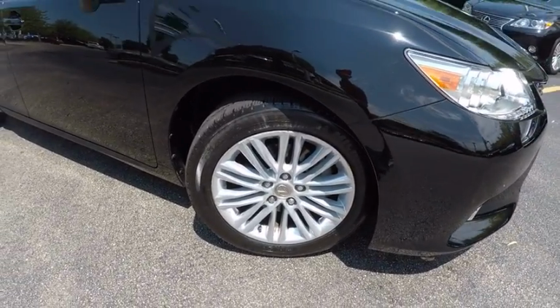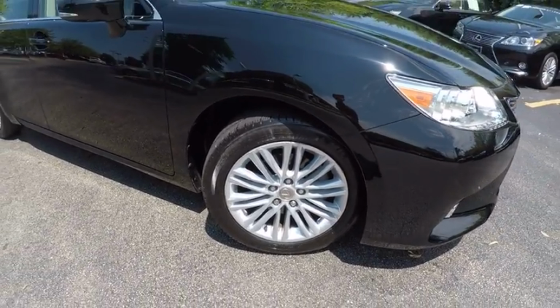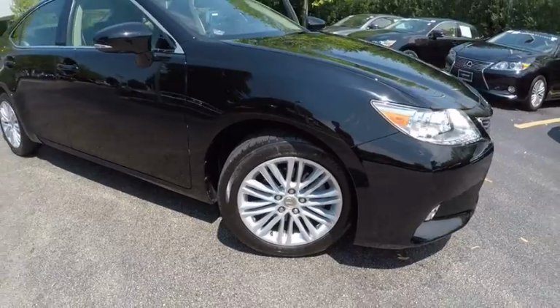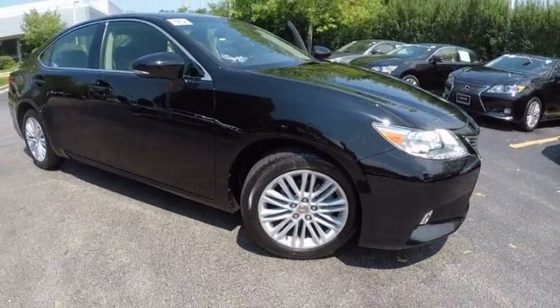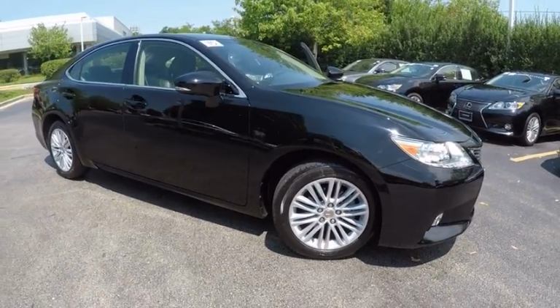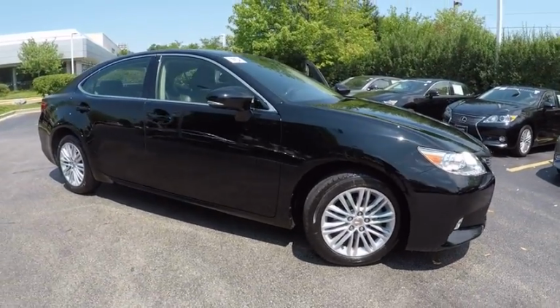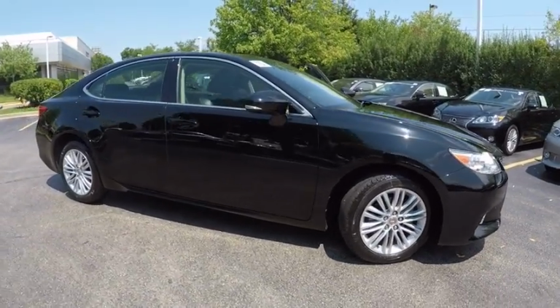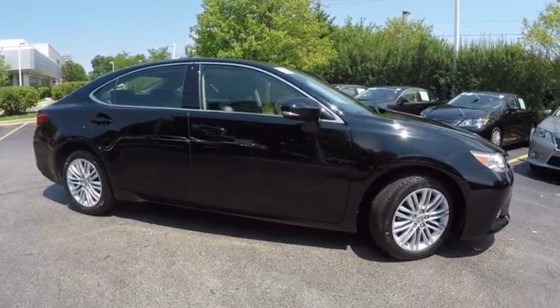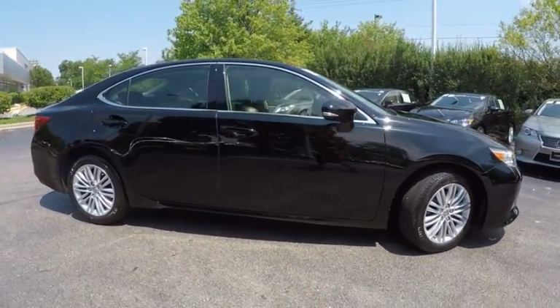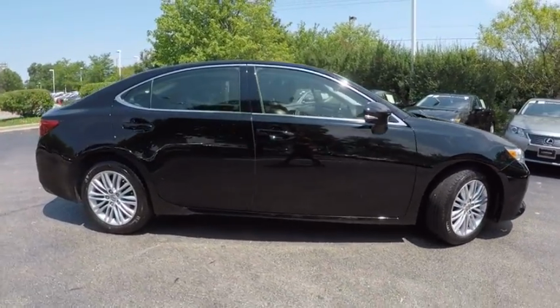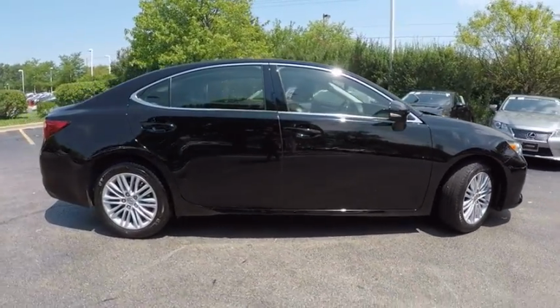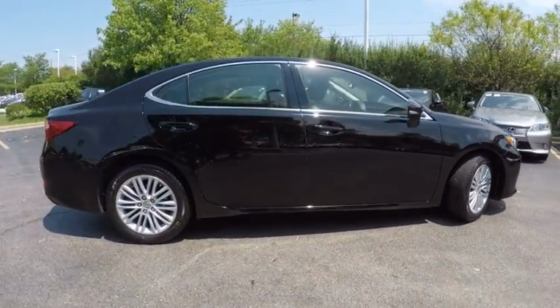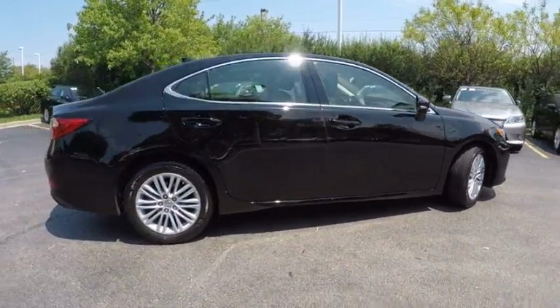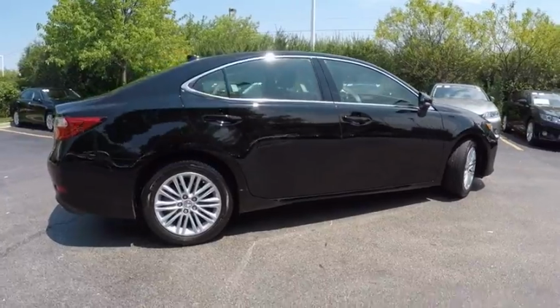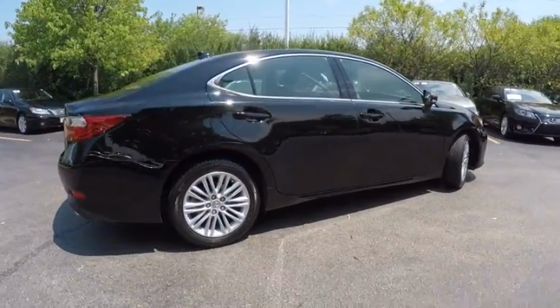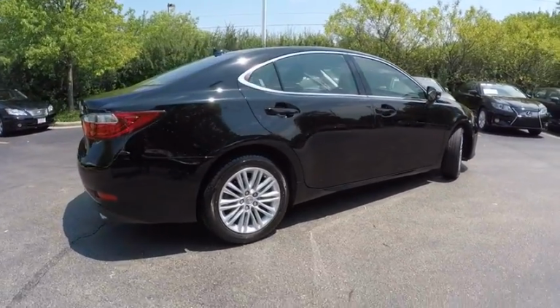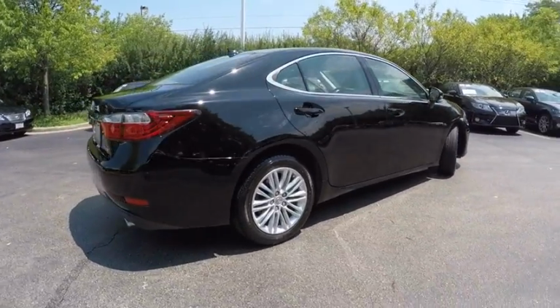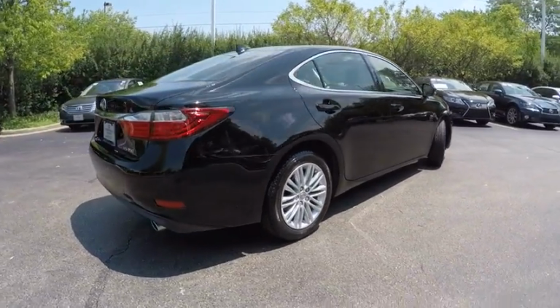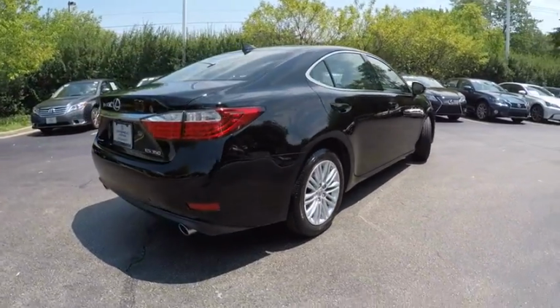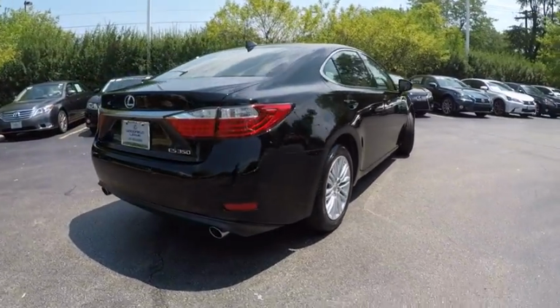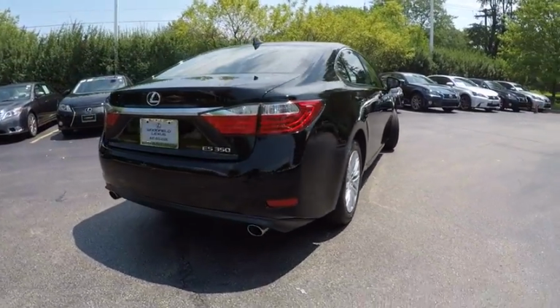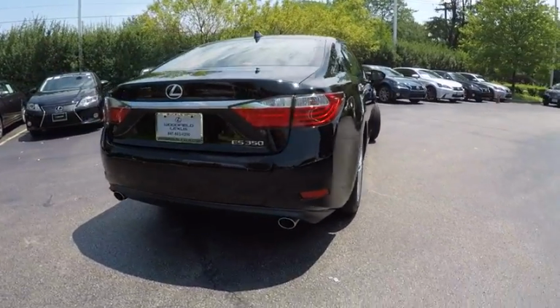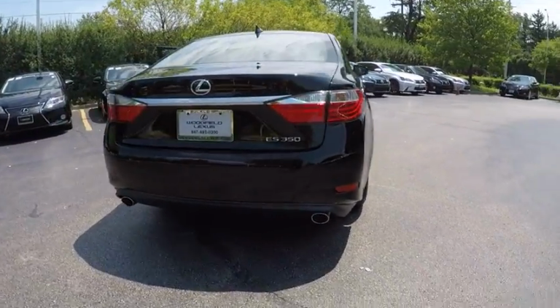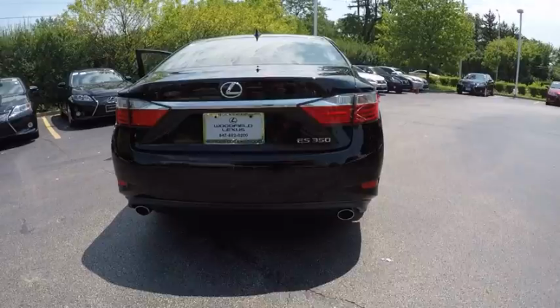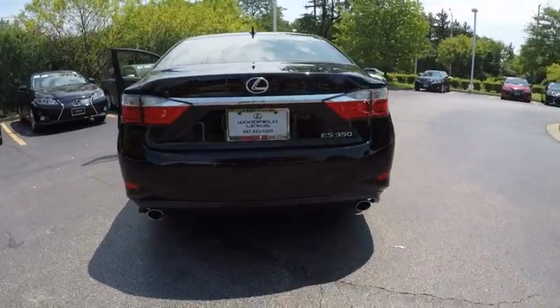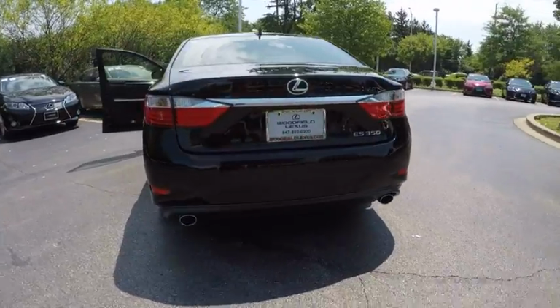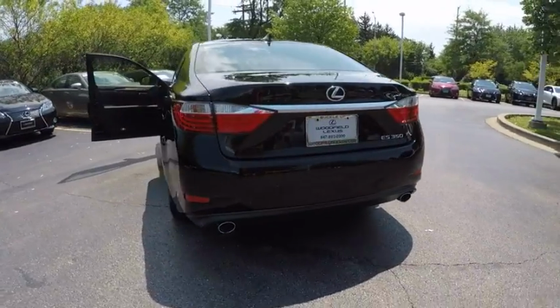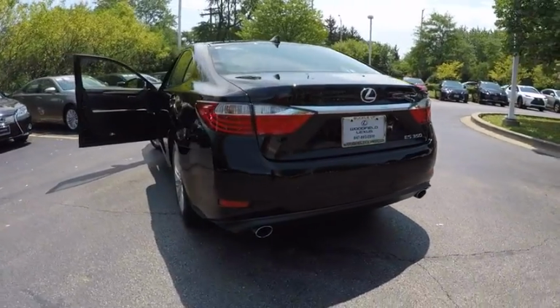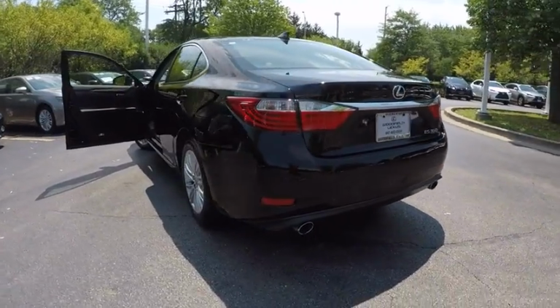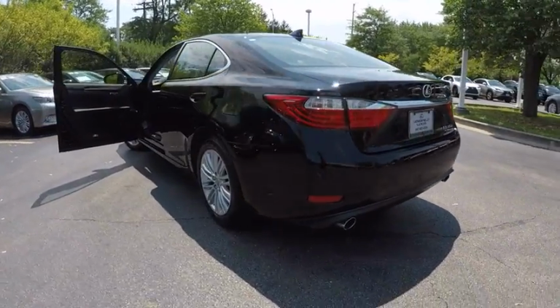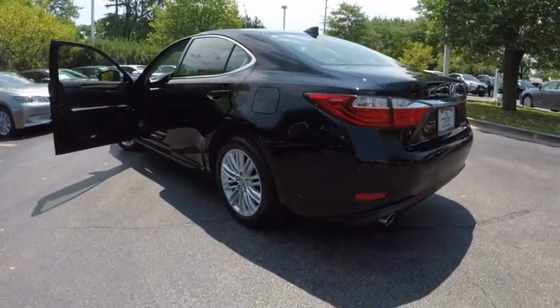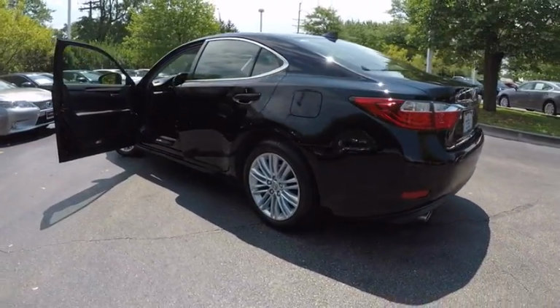A 3.5 liter V6 engine propels the ES from 0 to 60 miles per hour in 6.8 seconds. The countless standard interior features transport you to a new level of luxury and convenience, and it is priced below $35,000.